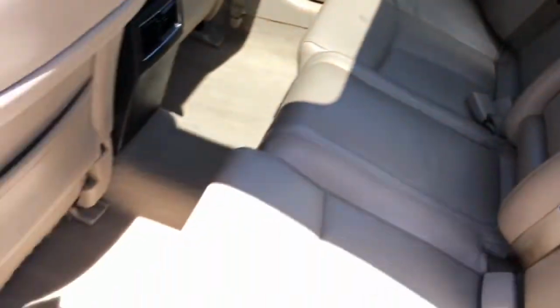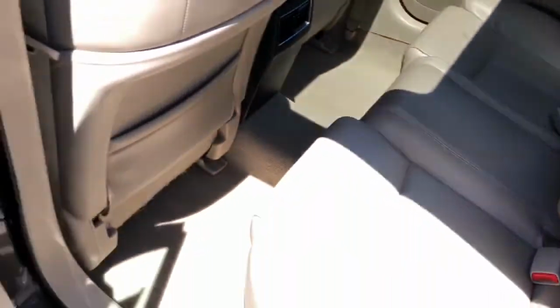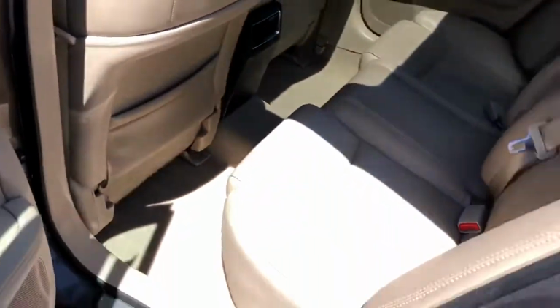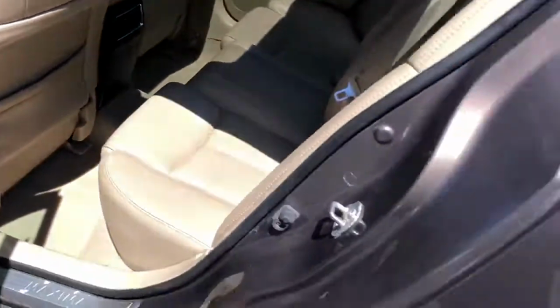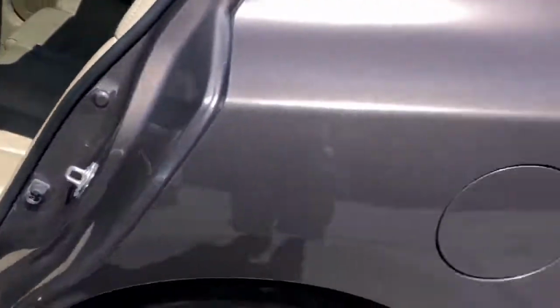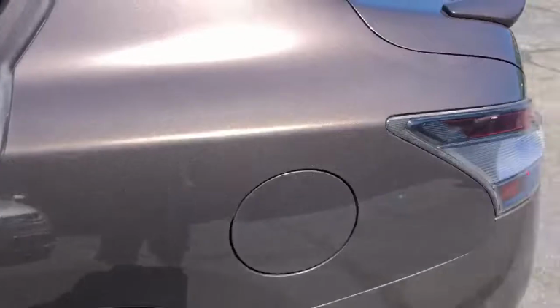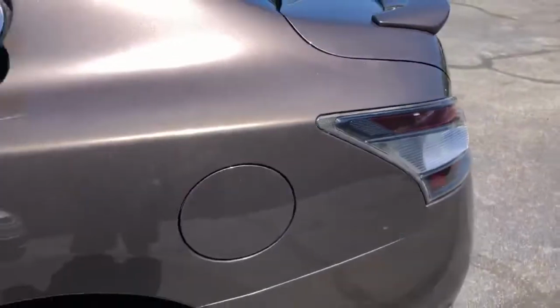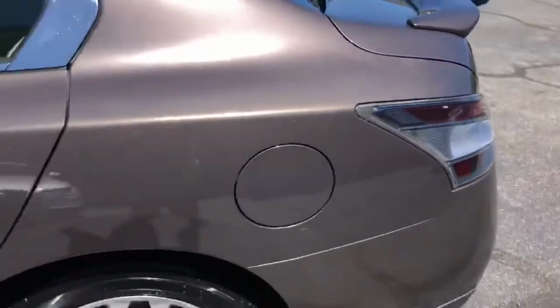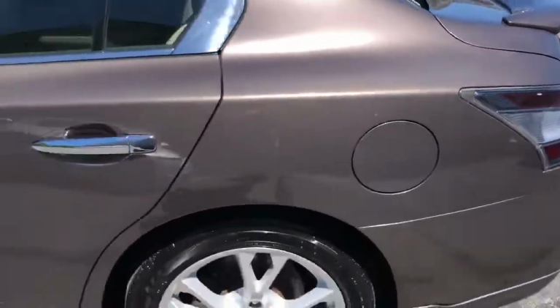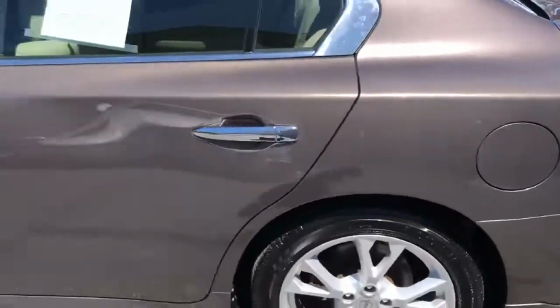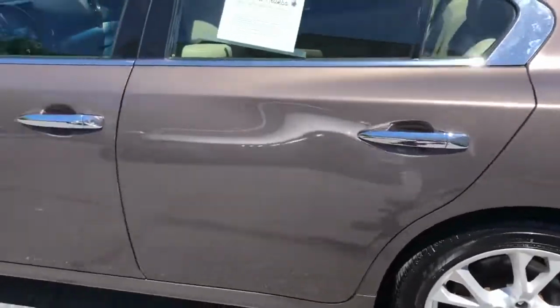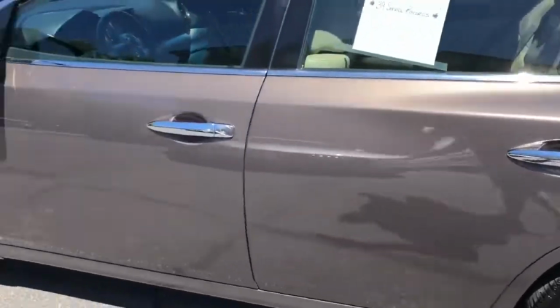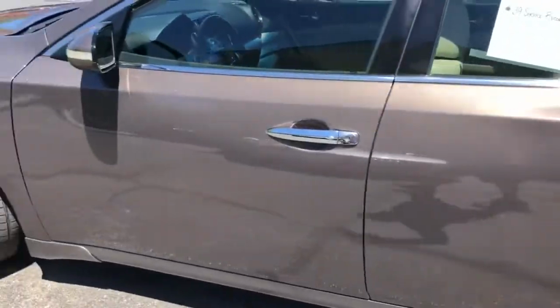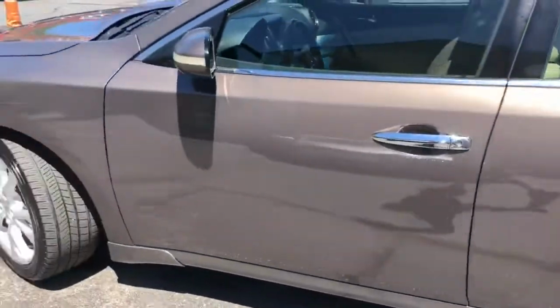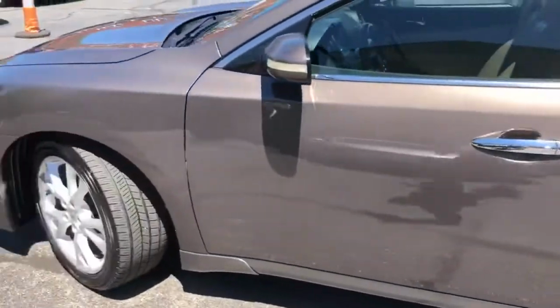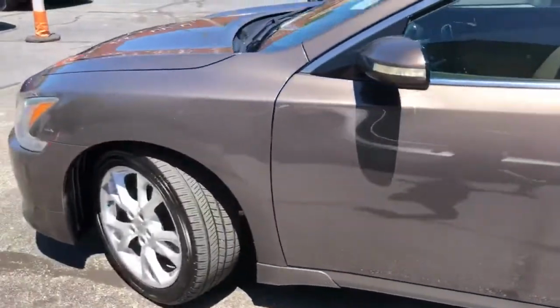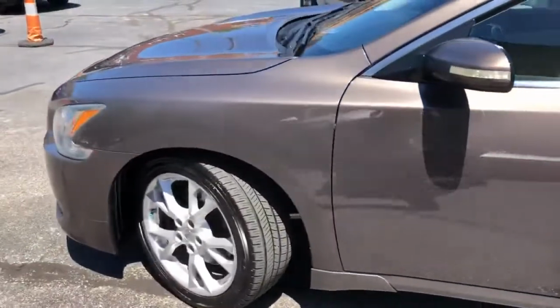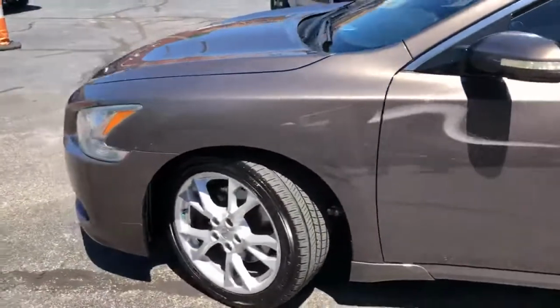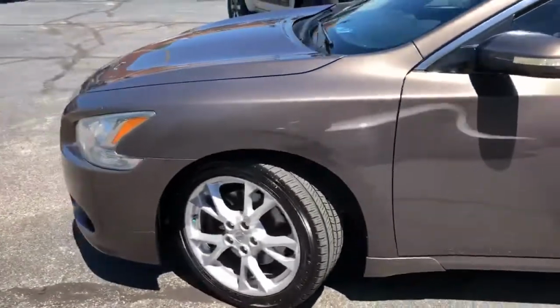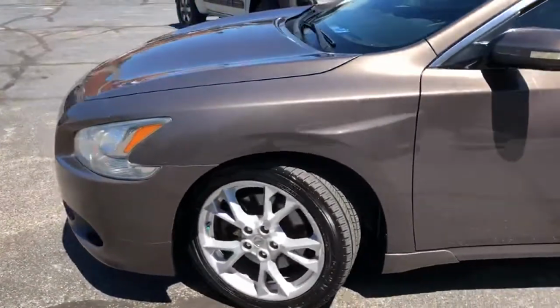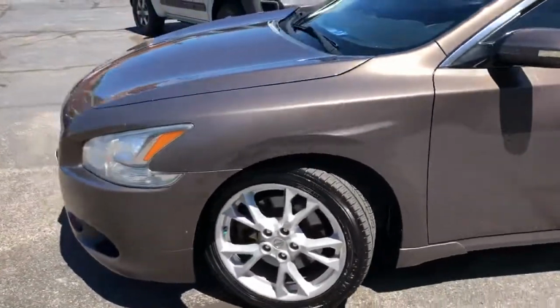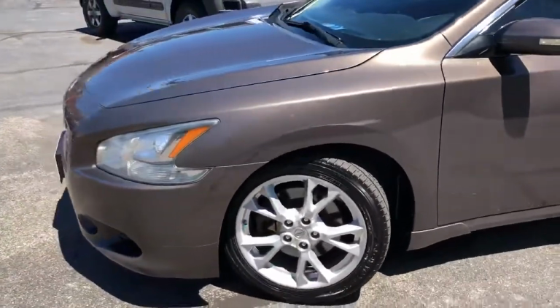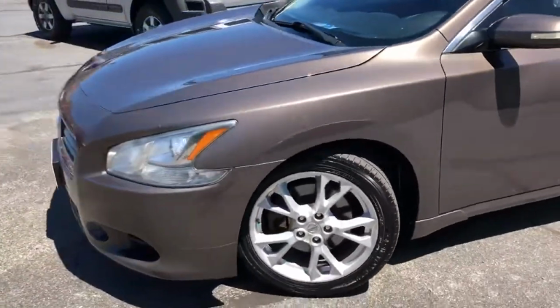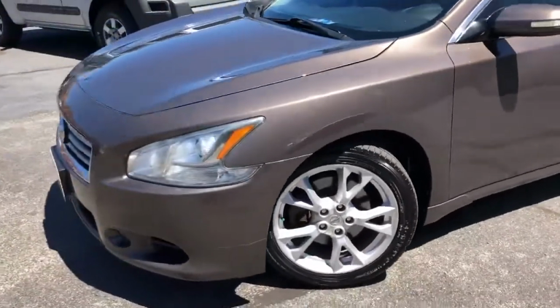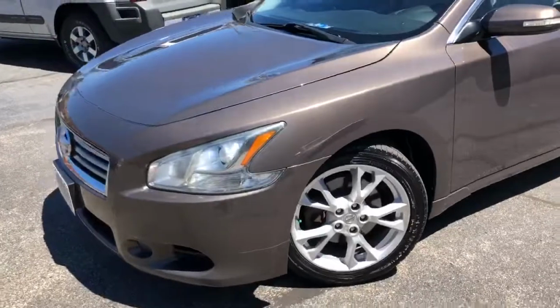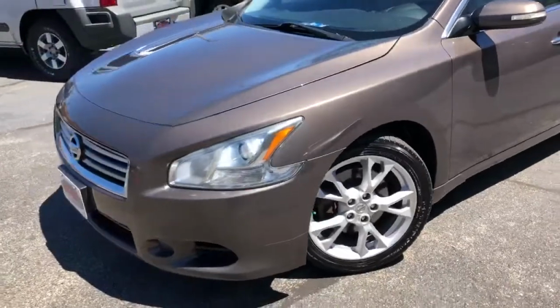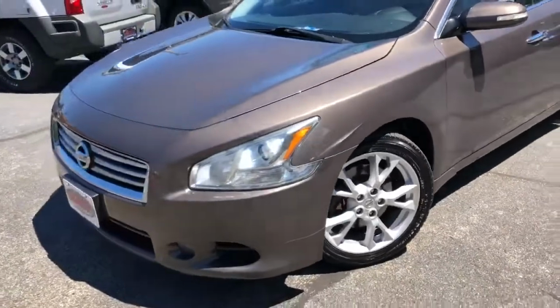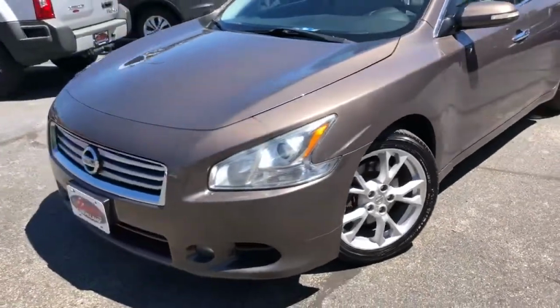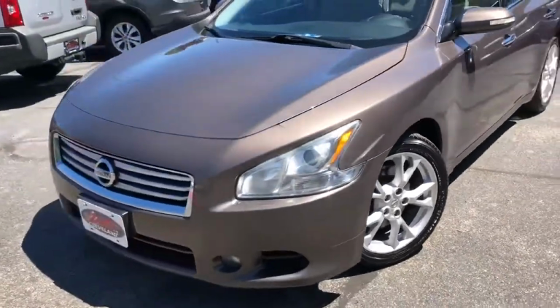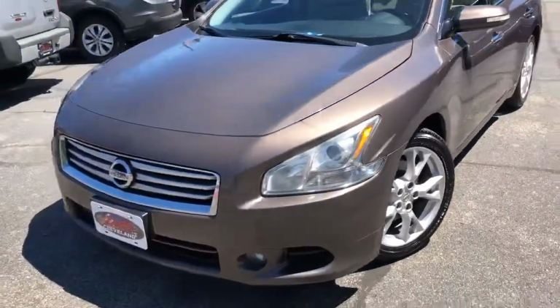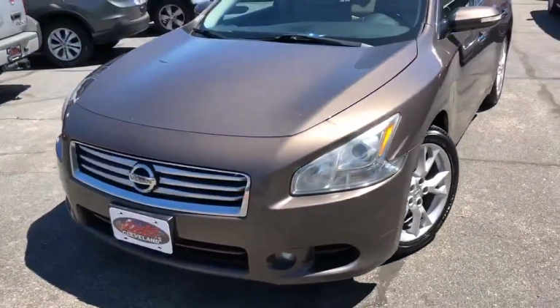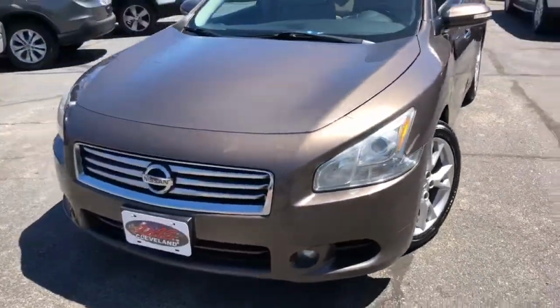It gets great gas mileage, it's got tons of power, and it is comfortable. Guaranteed credit approval in full effect. Starting down payment $995 — 2013 Maxima SV Premium.